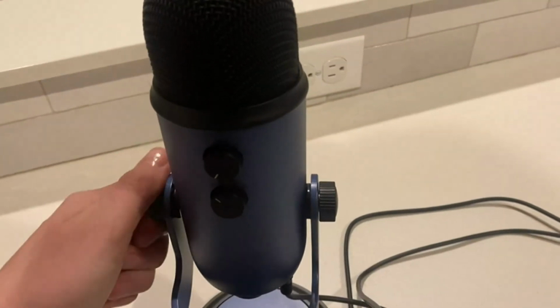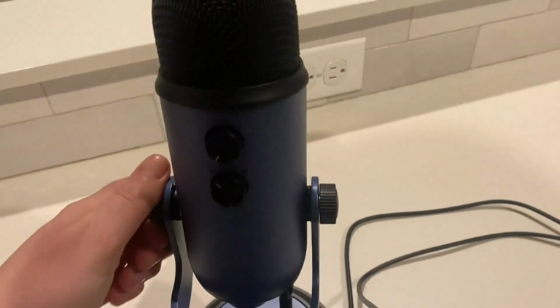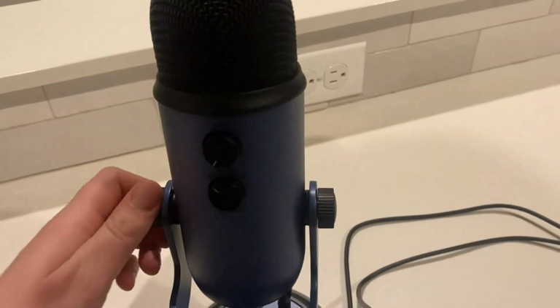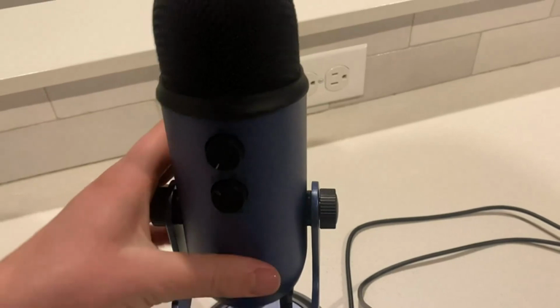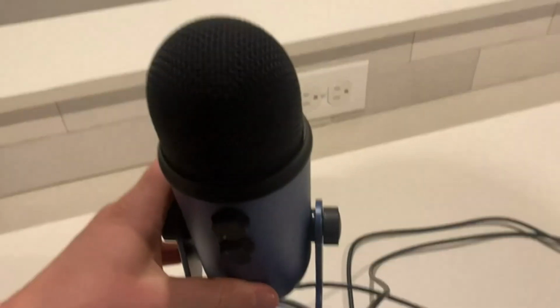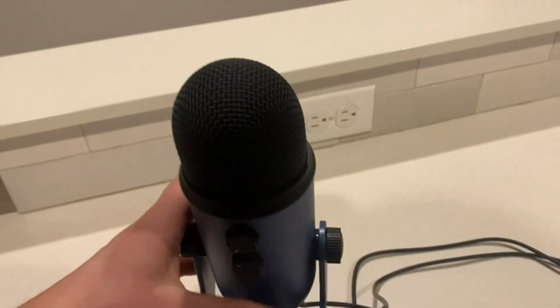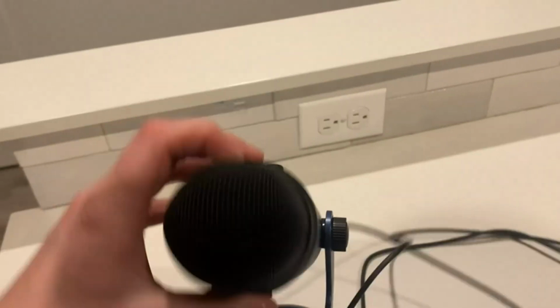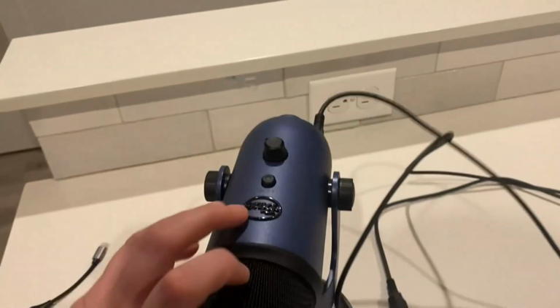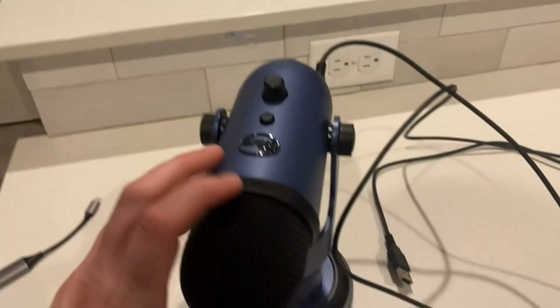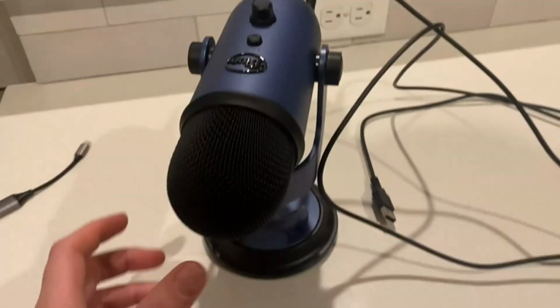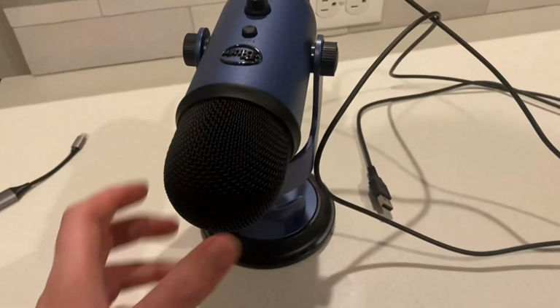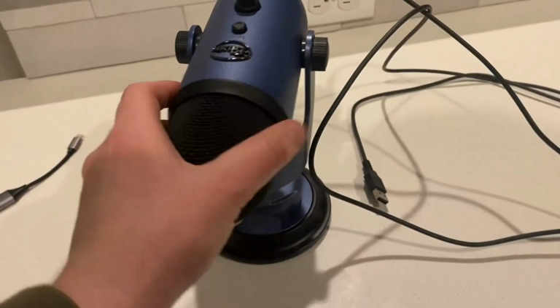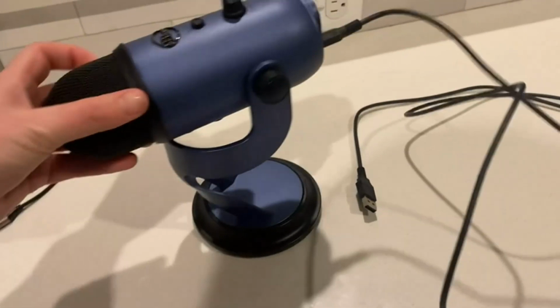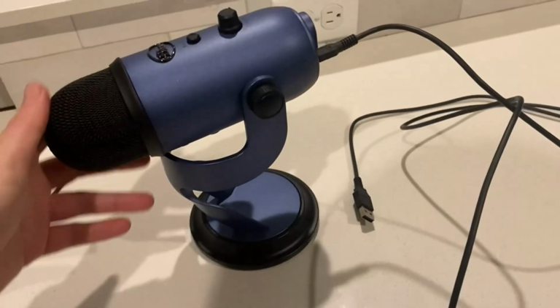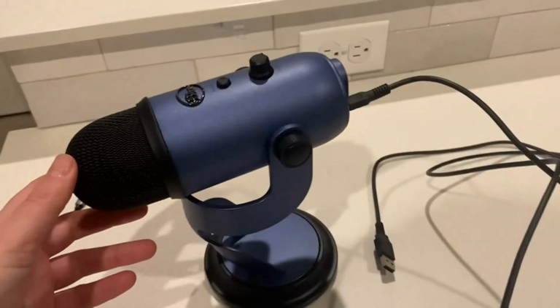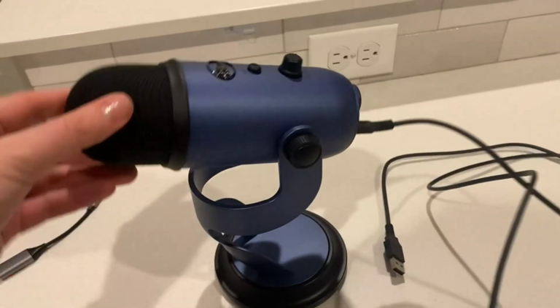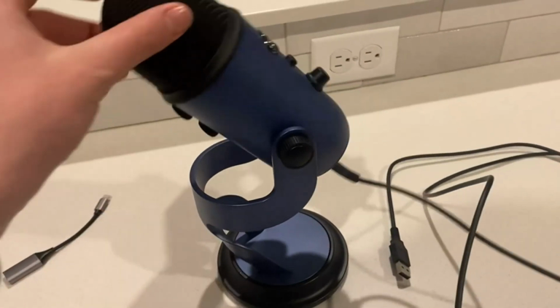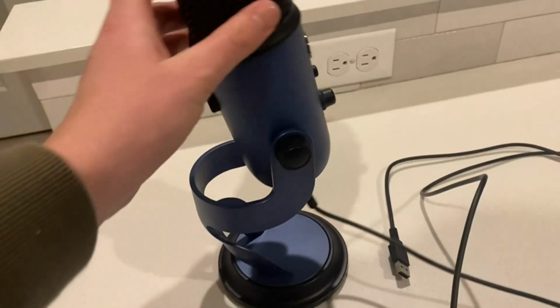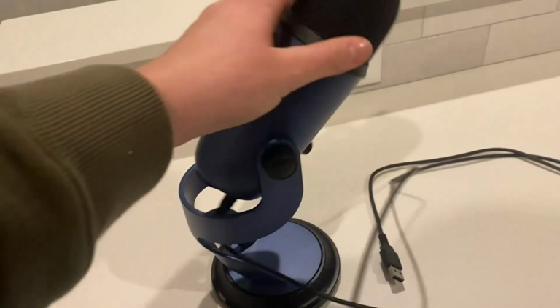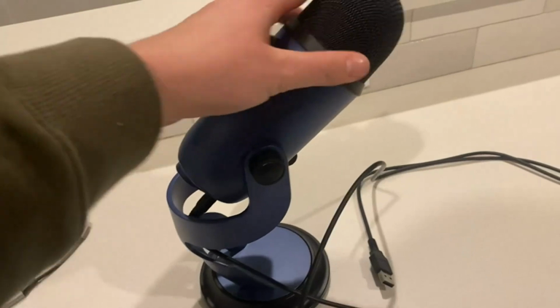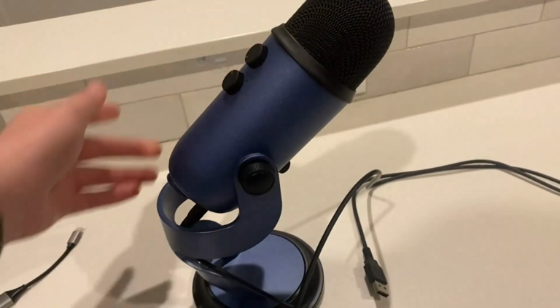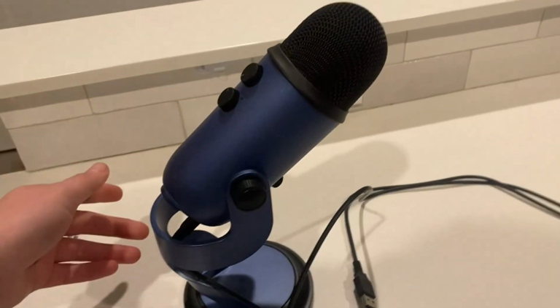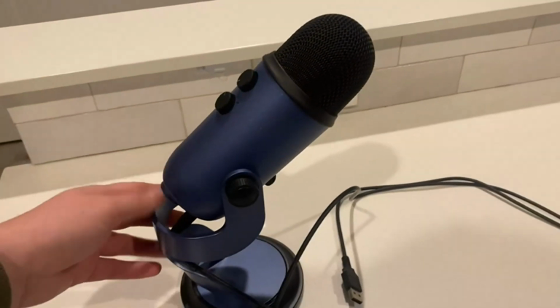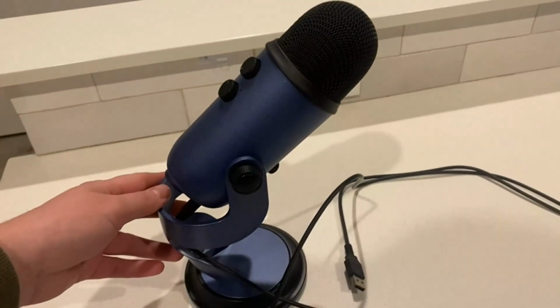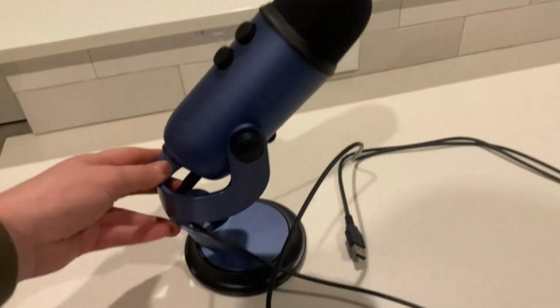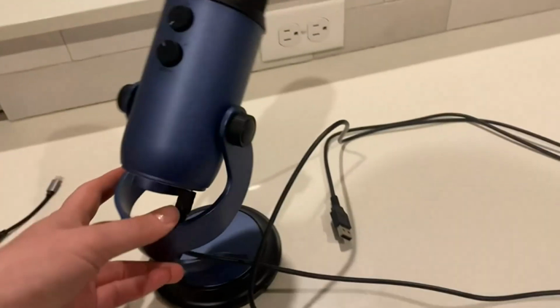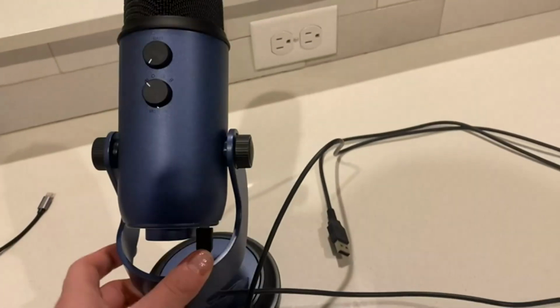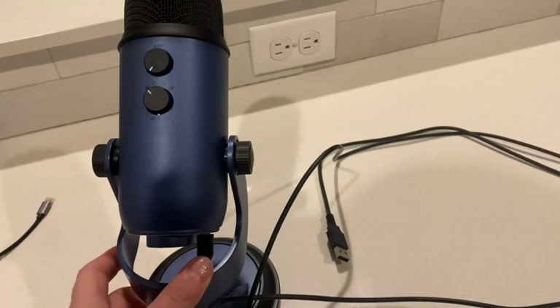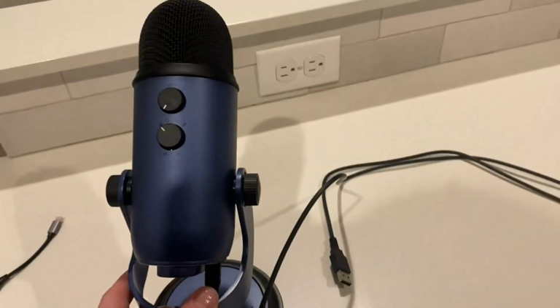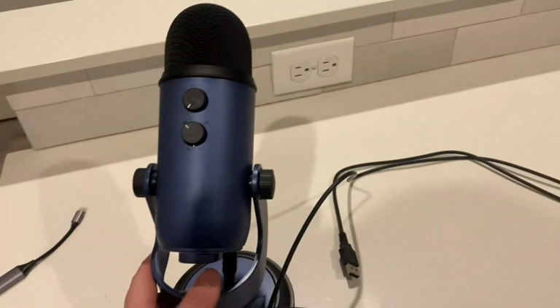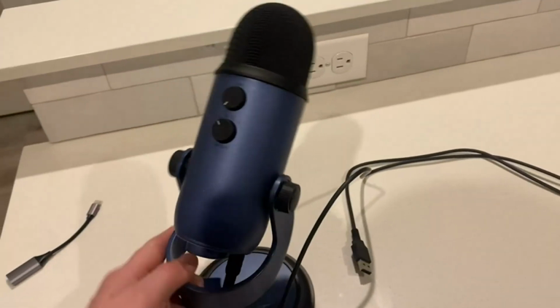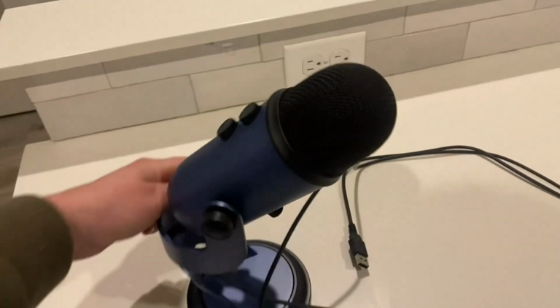These knobs on the side just tighten the positioning of the microphone, and there's such a big range of motion for how you can have the microphone positioned.